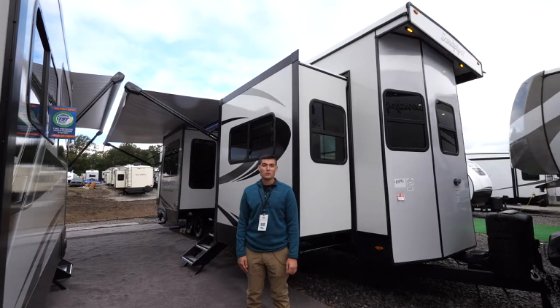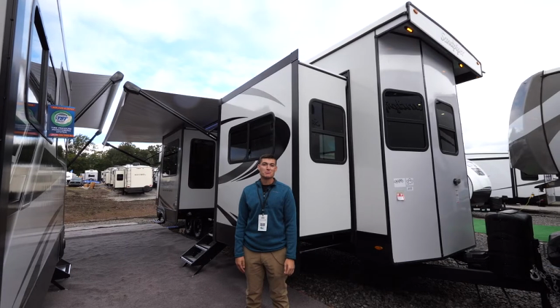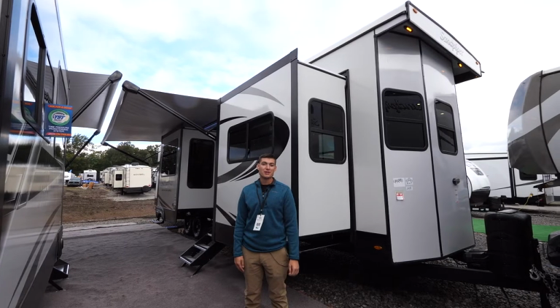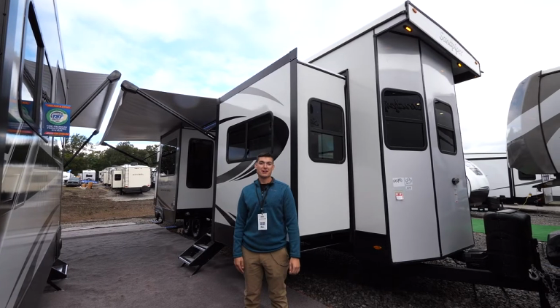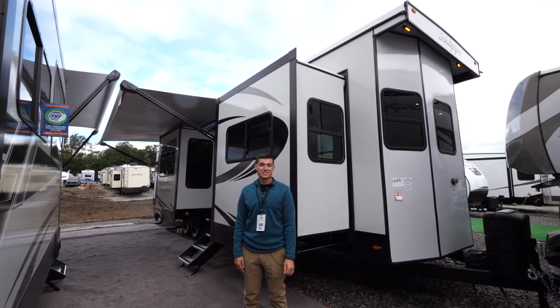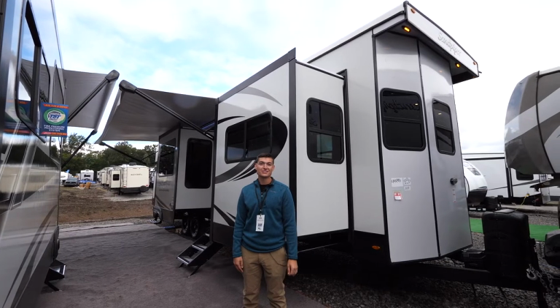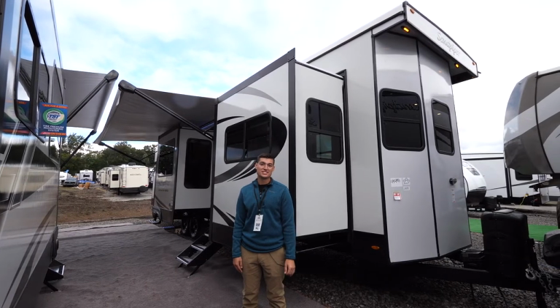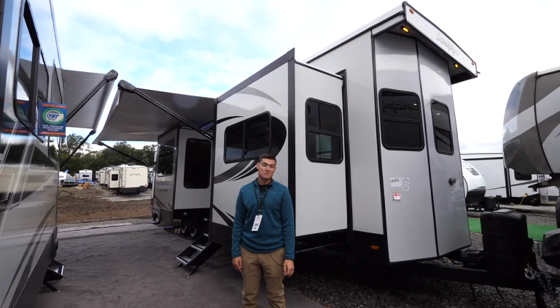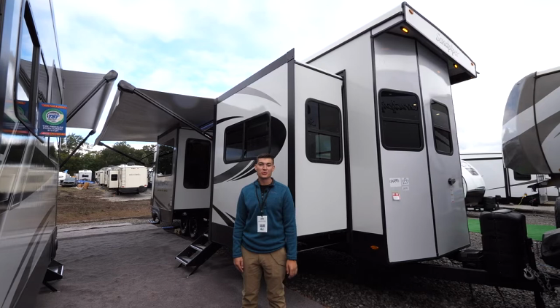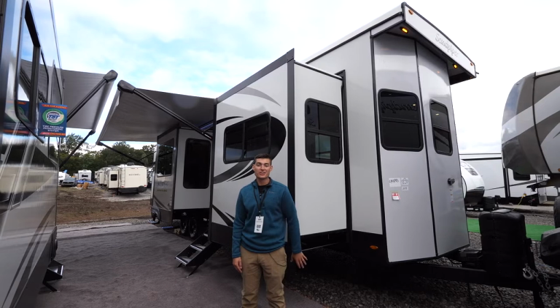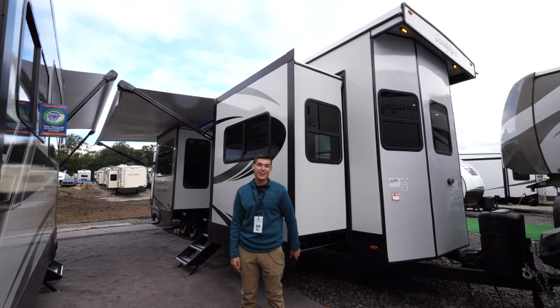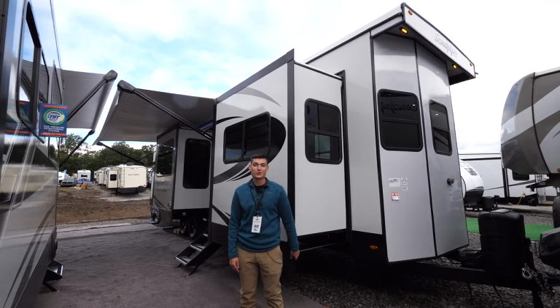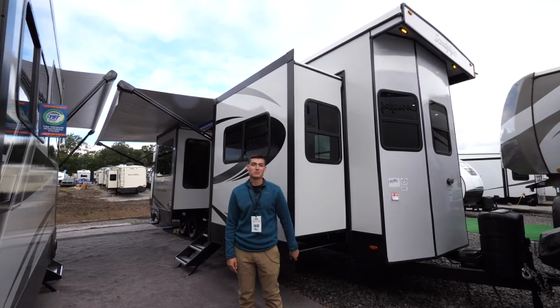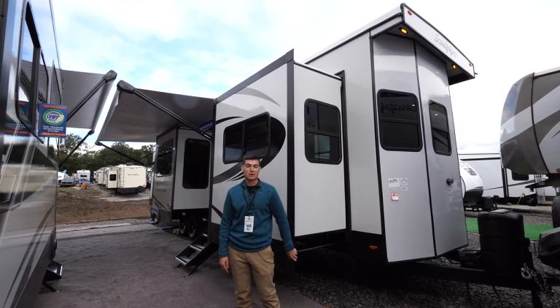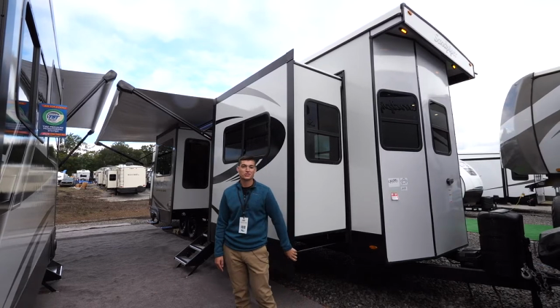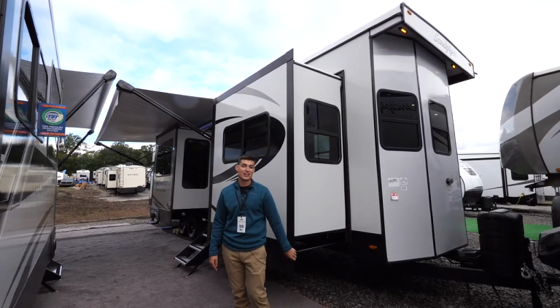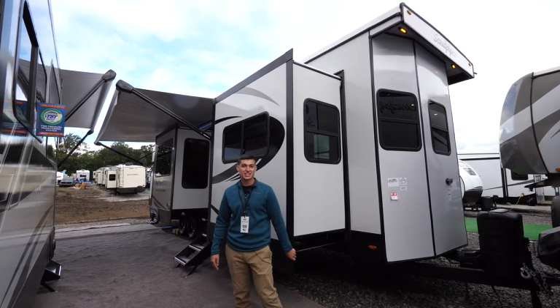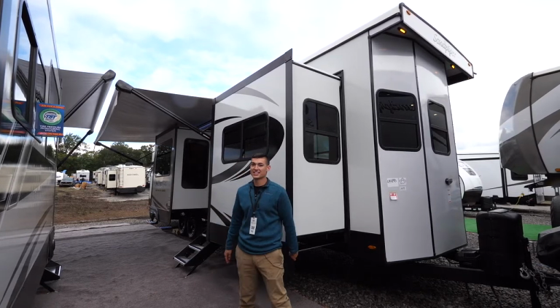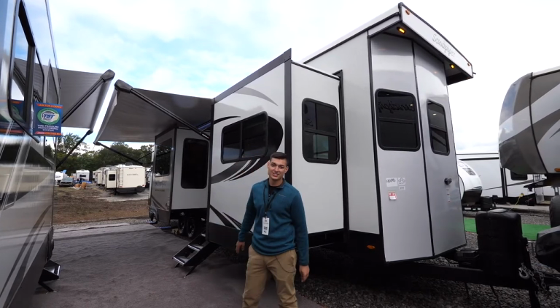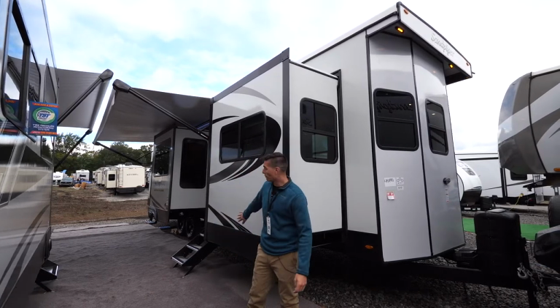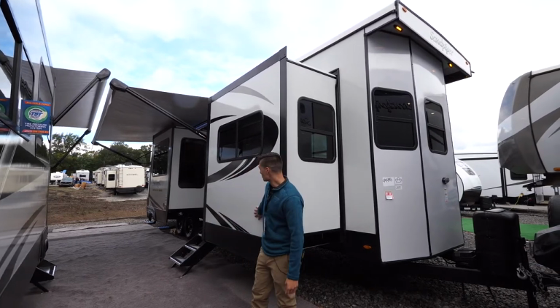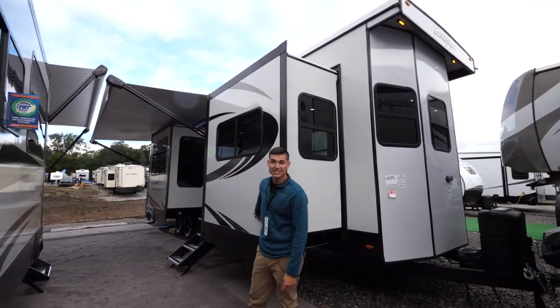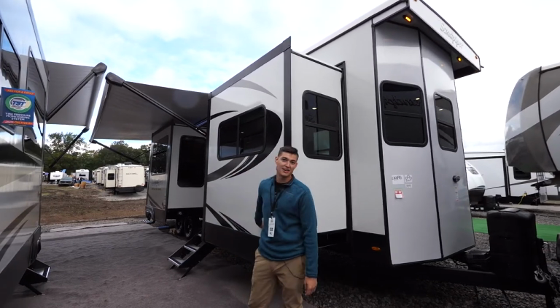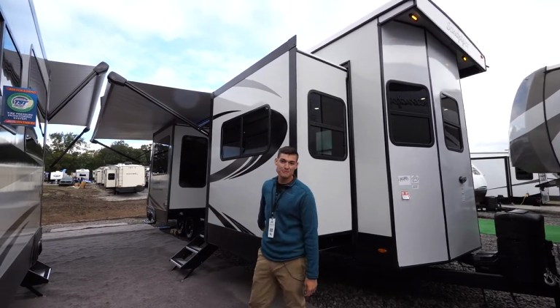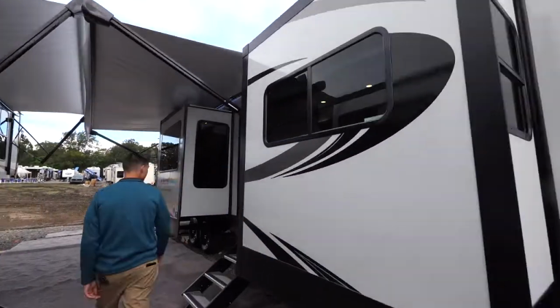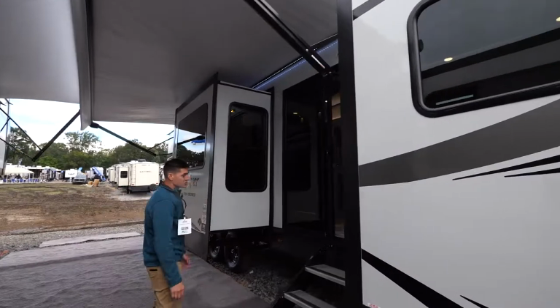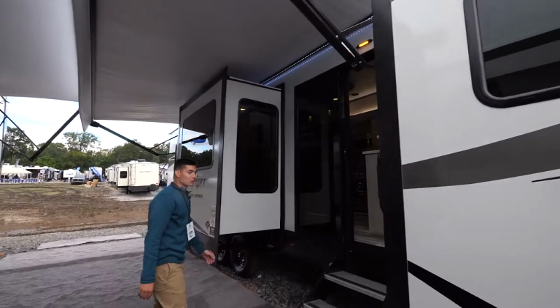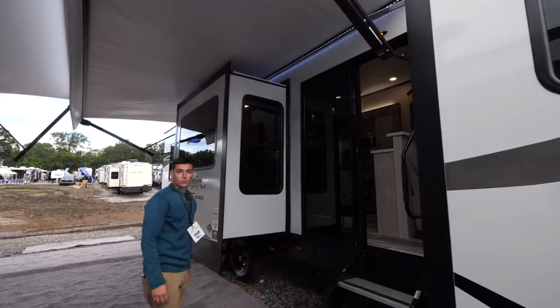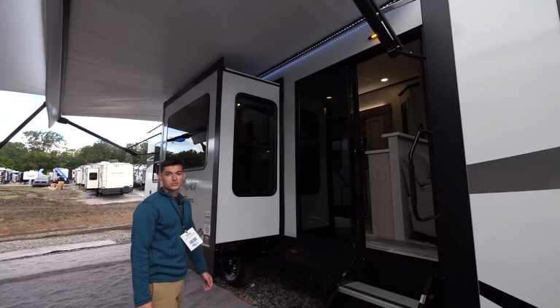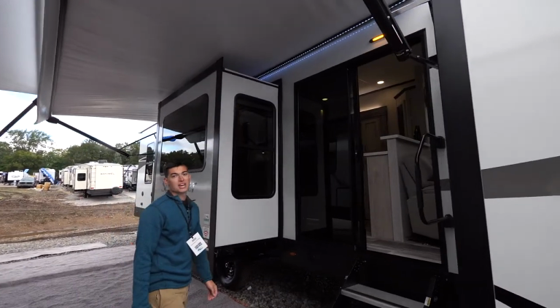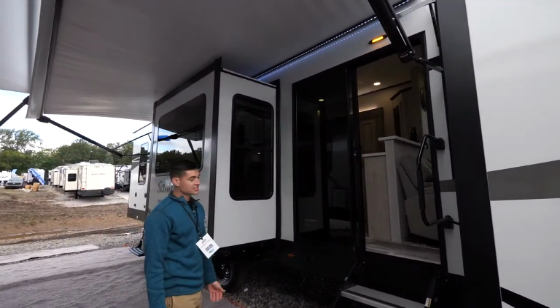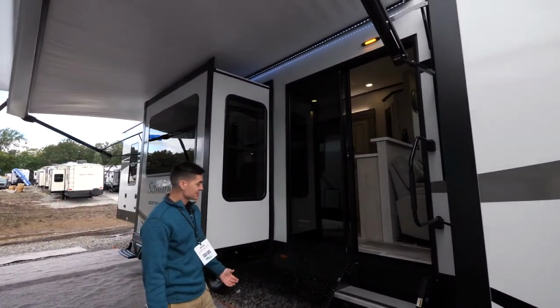What's up everybody, my name is Keegan with Sandpiper. We're out here at our annual expo and I'm going to show you guys our Destination 420 FL. One of the really cool features we have on this destination trailer...